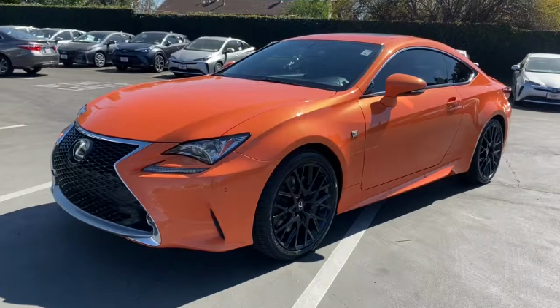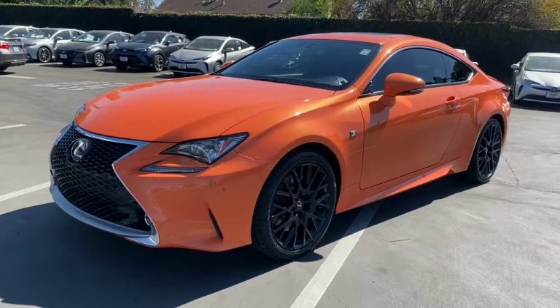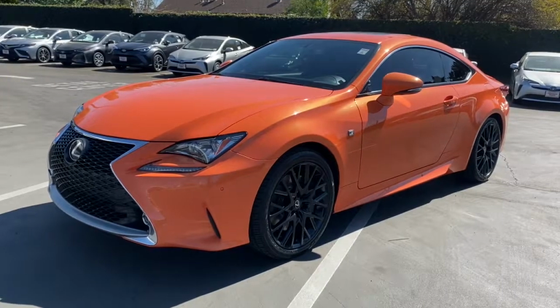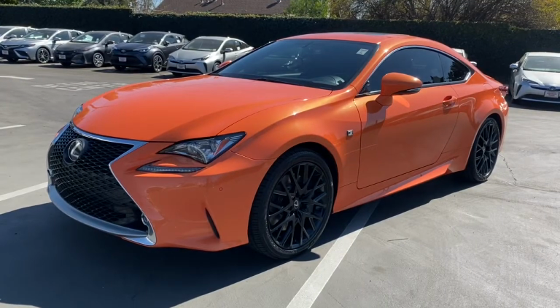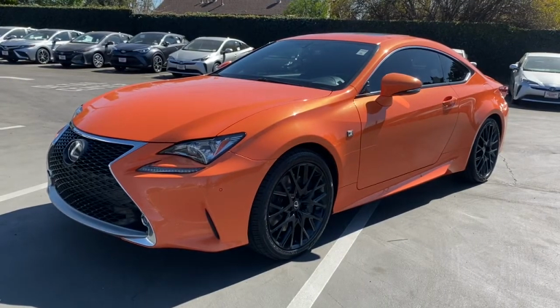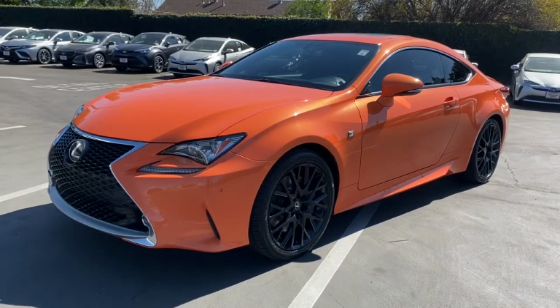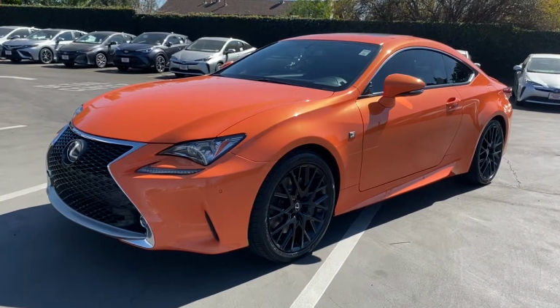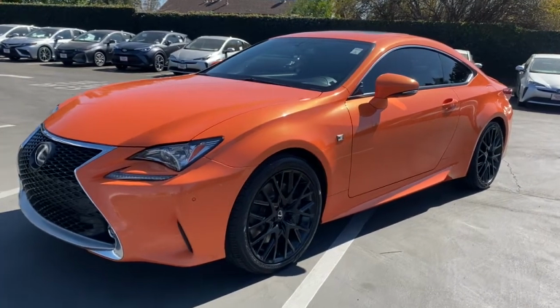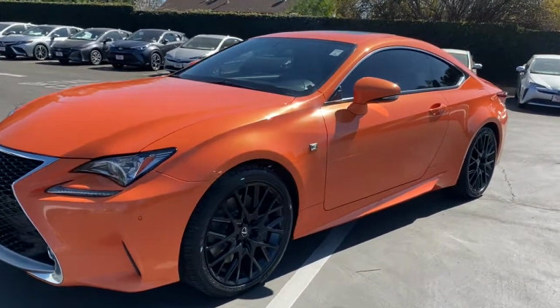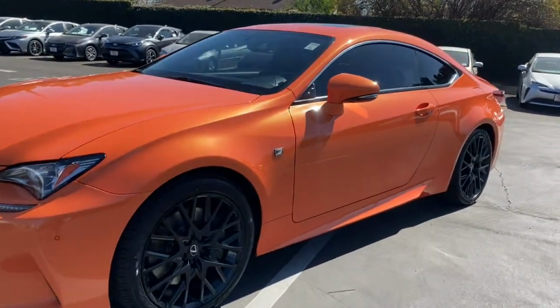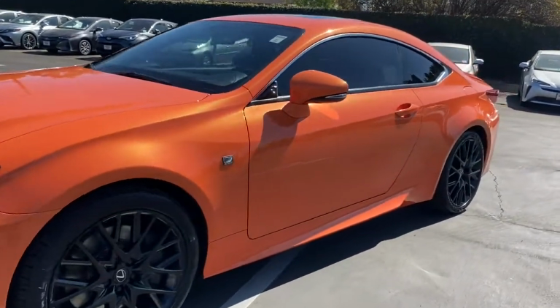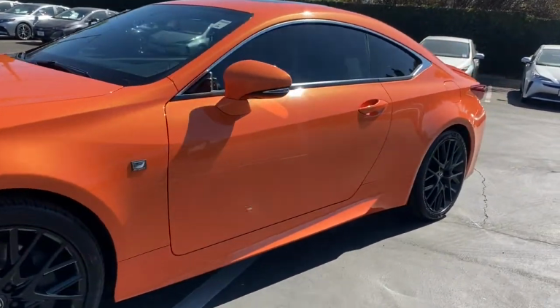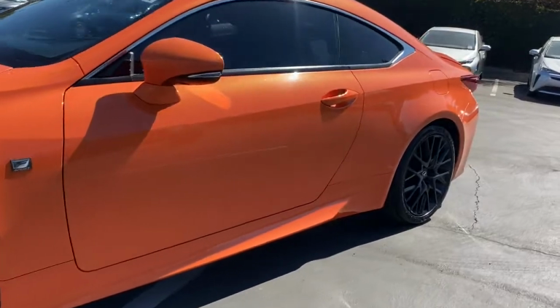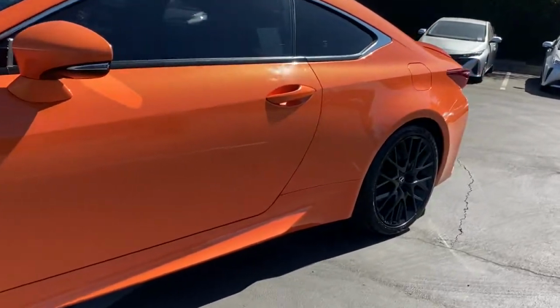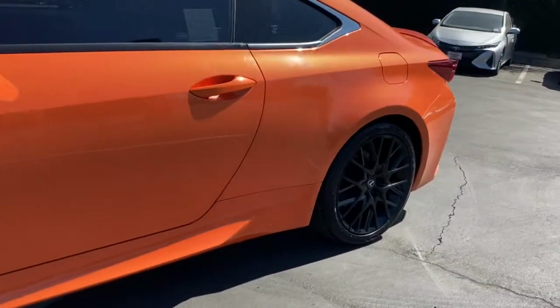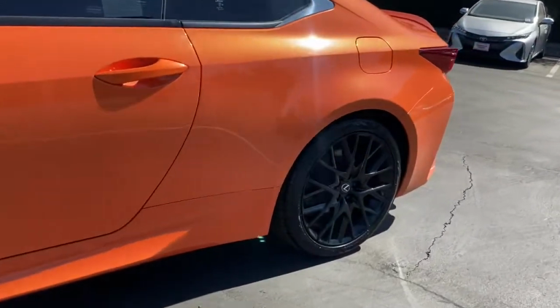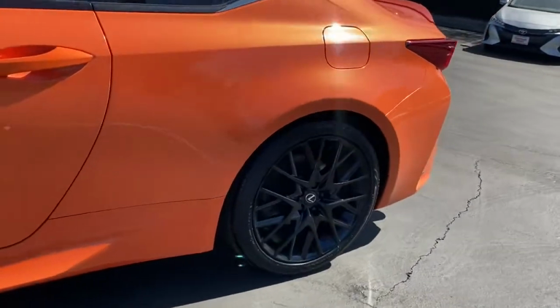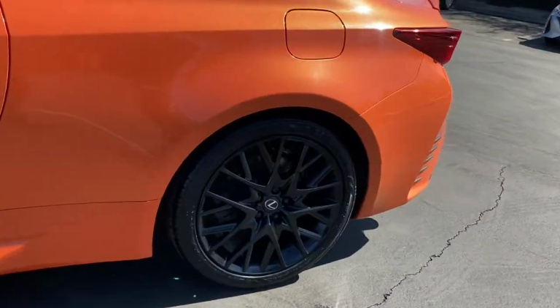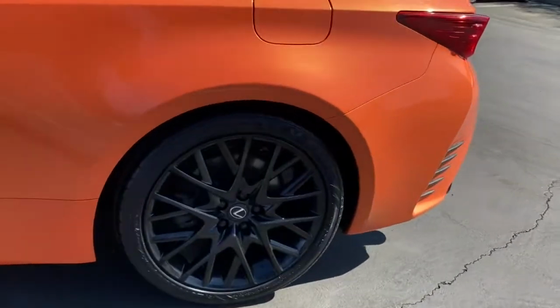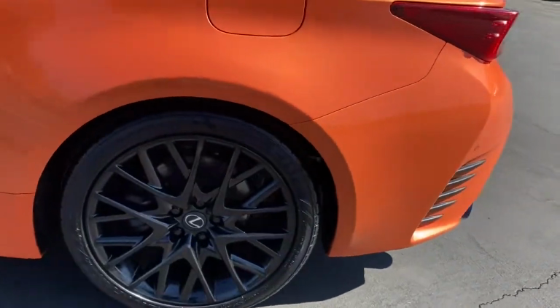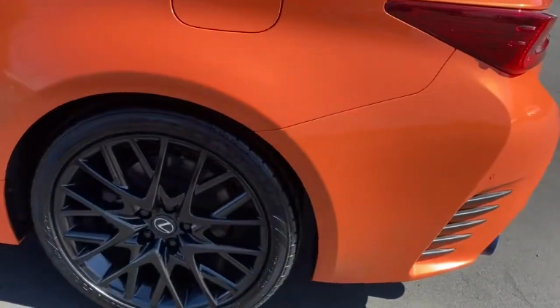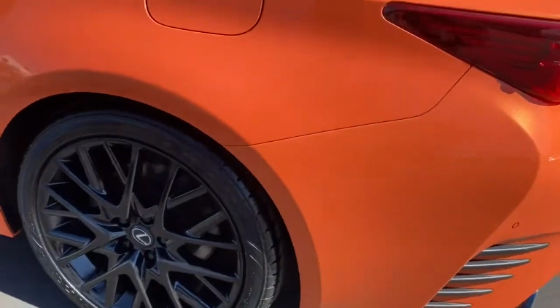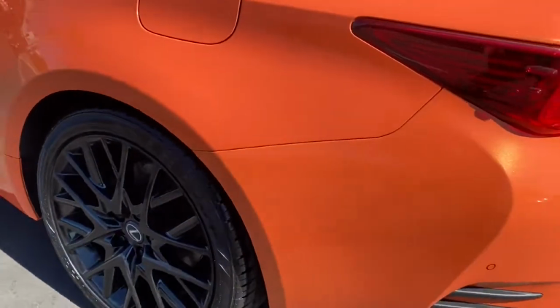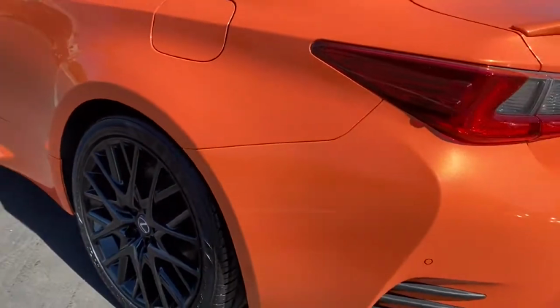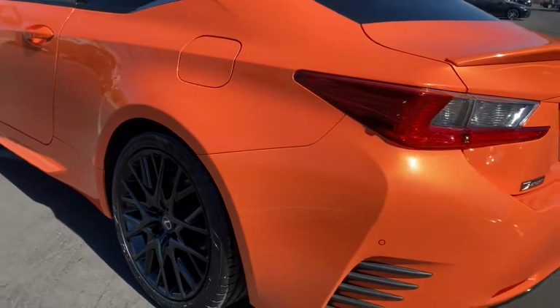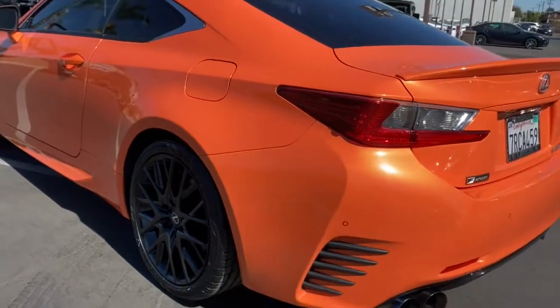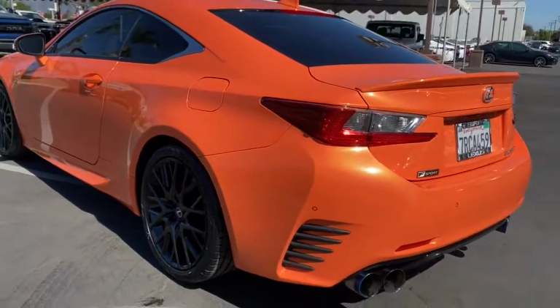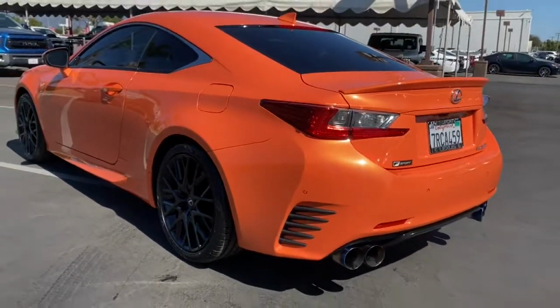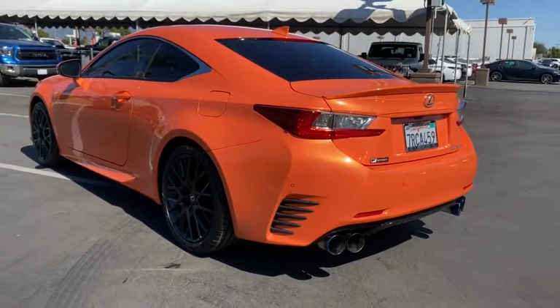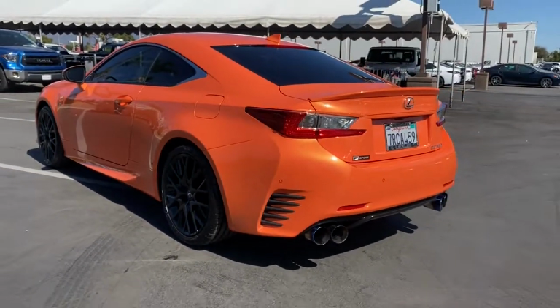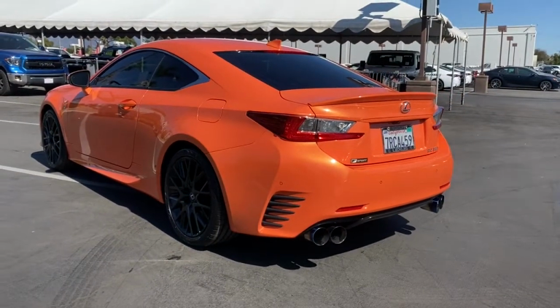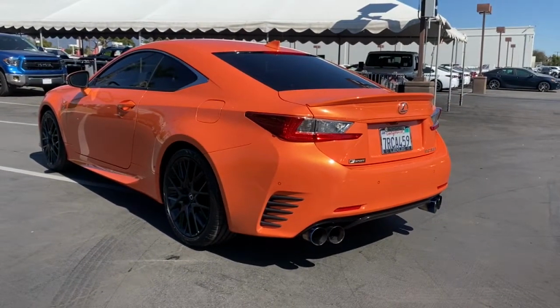Get into the 2015 Lexus RC. With less than 100,000 miles on the odometer, this vehicle provides excellent value. Make the most of every drive when you travel in modern style and comfort.